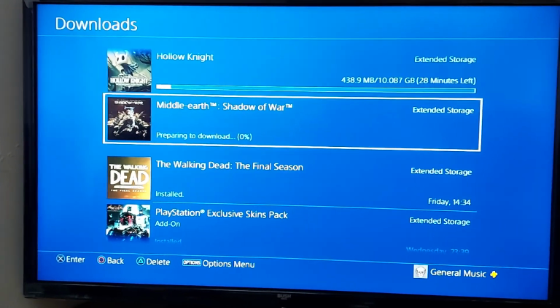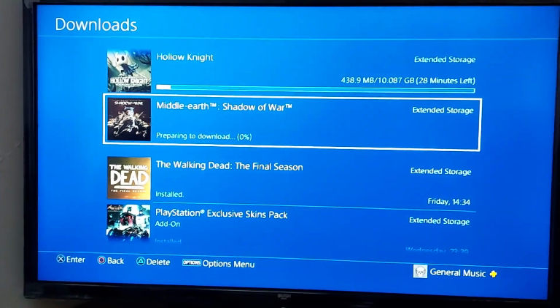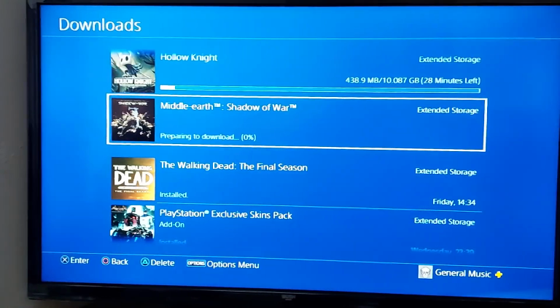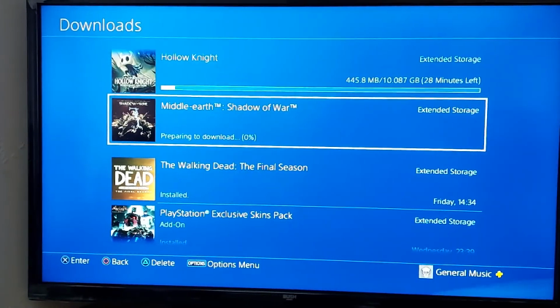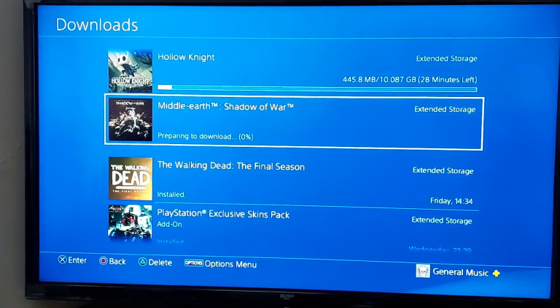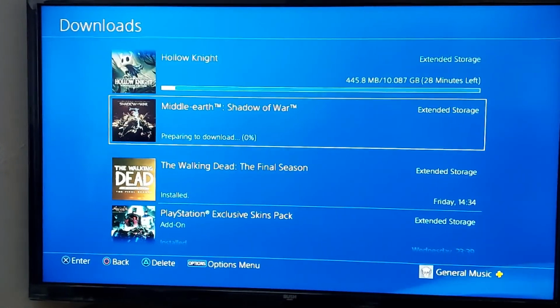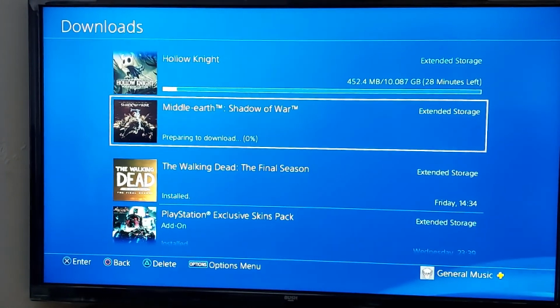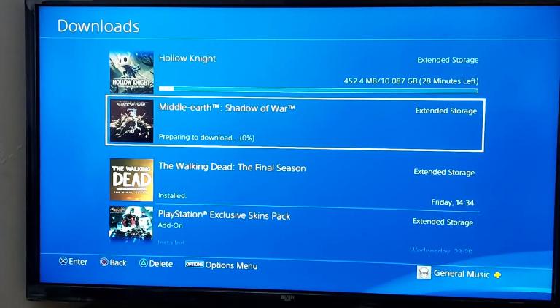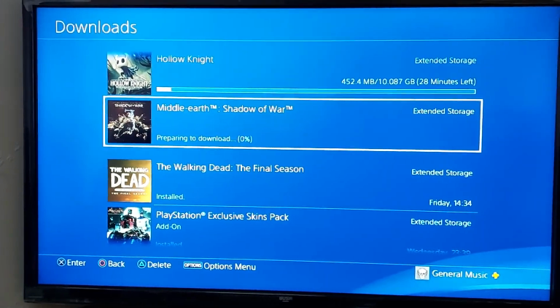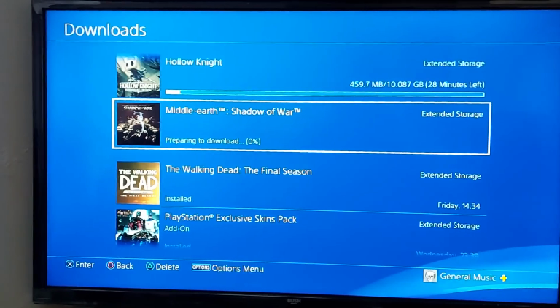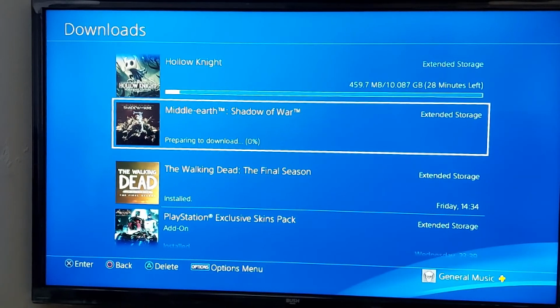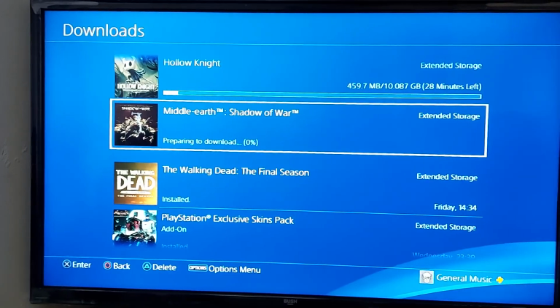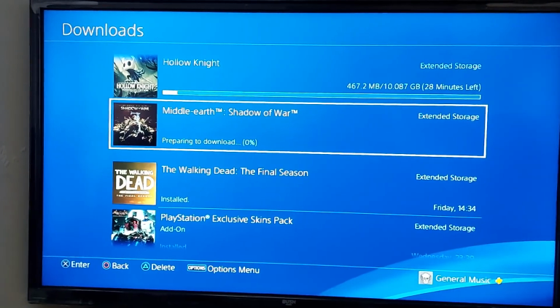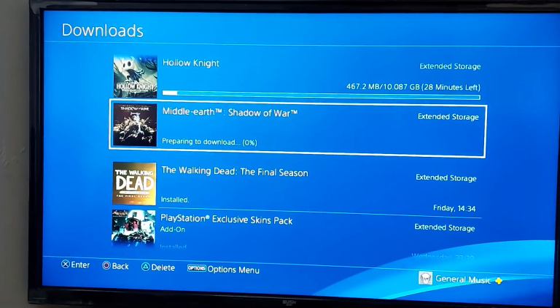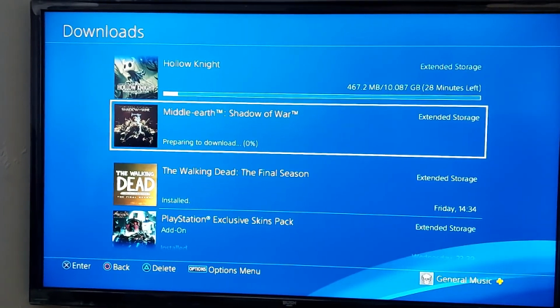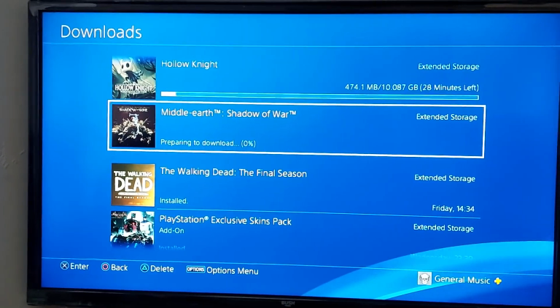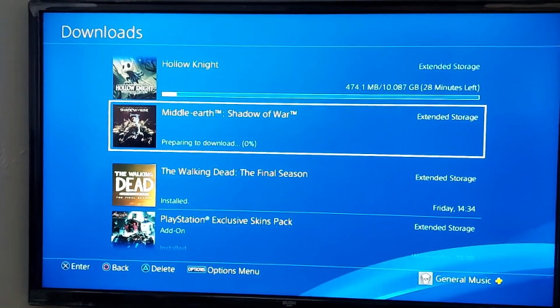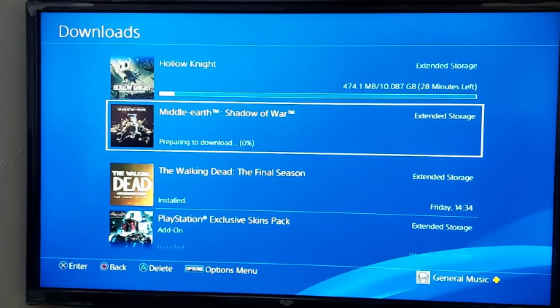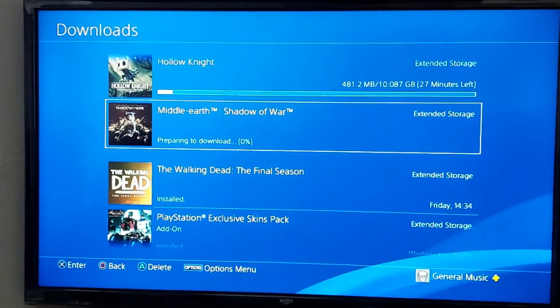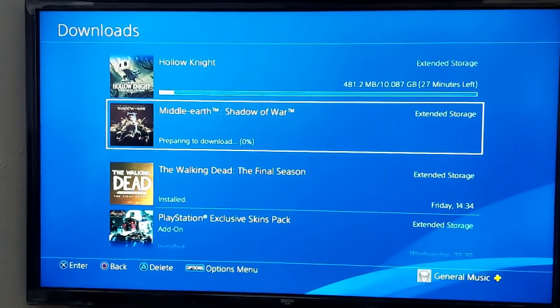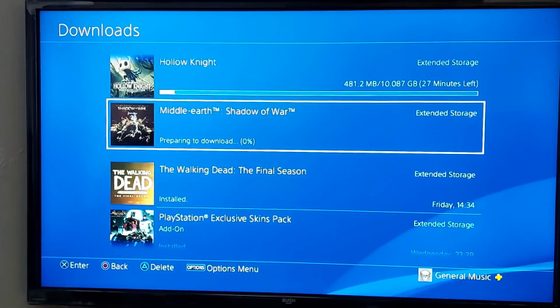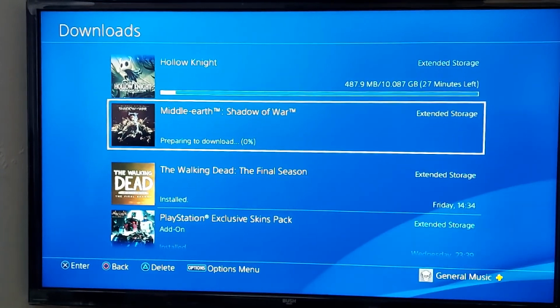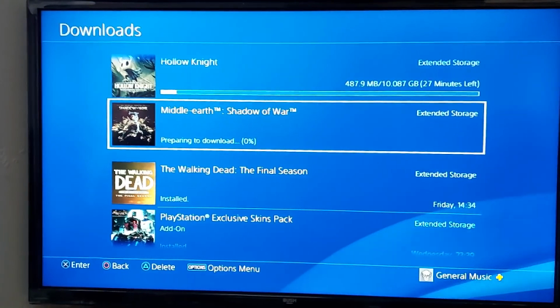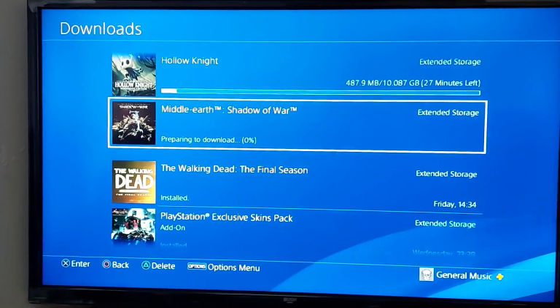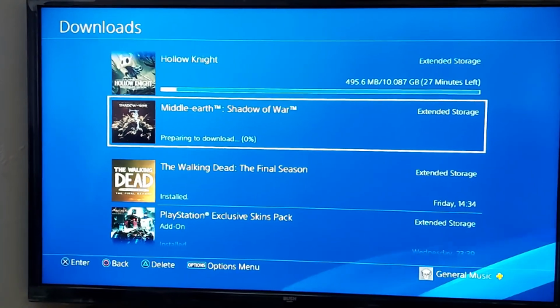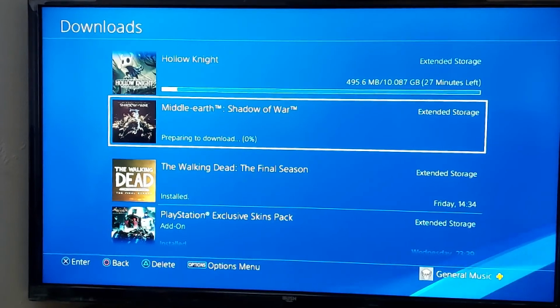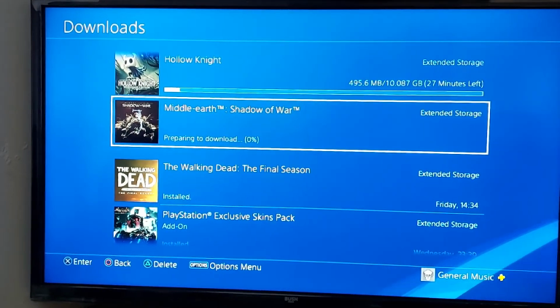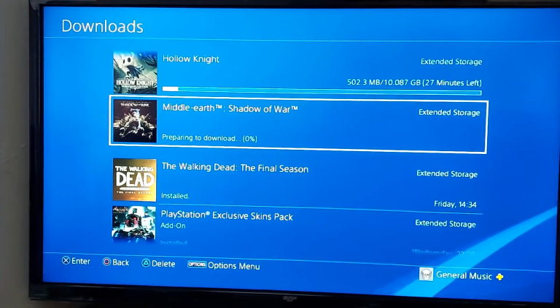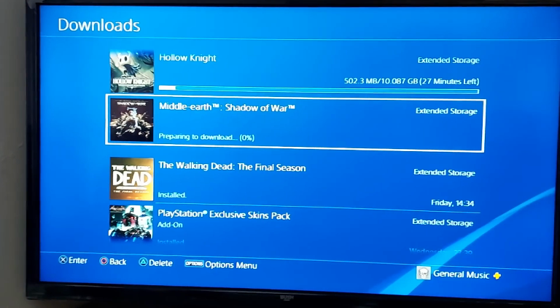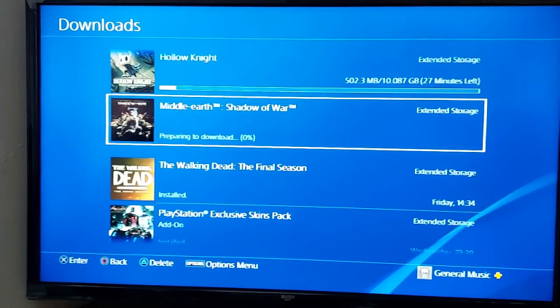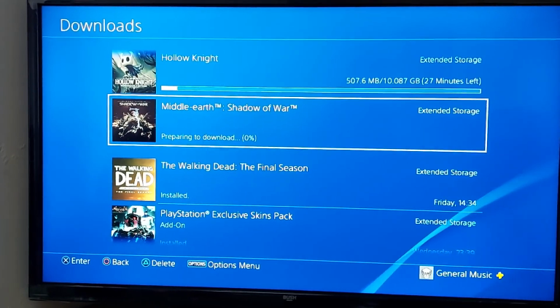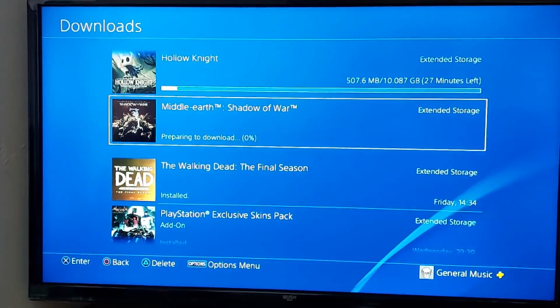So yeah, thank you for watching. This is how you download Shadow of War and Hollow Knight — just go to the PlayStation Store, click on PlayStation Plus and download it.